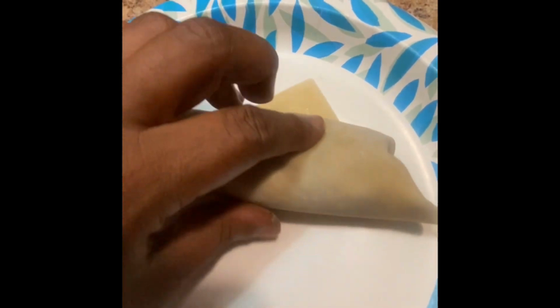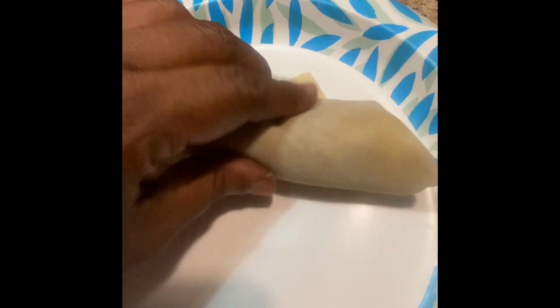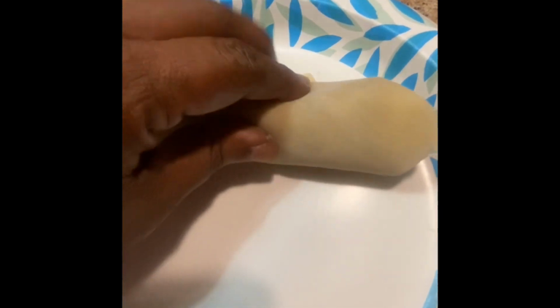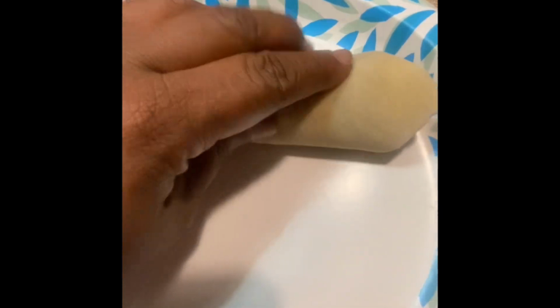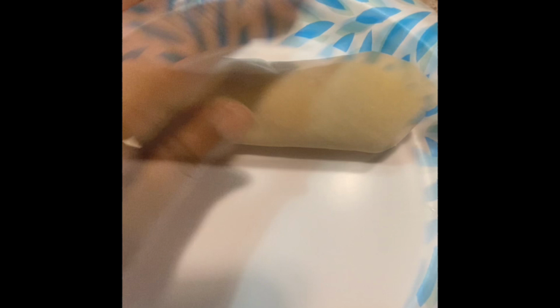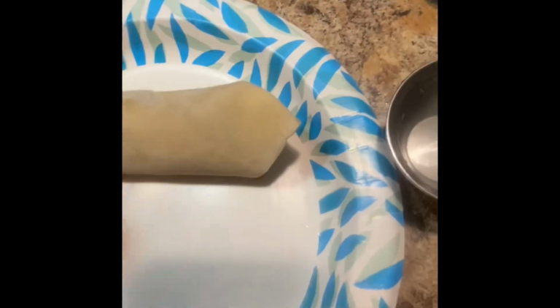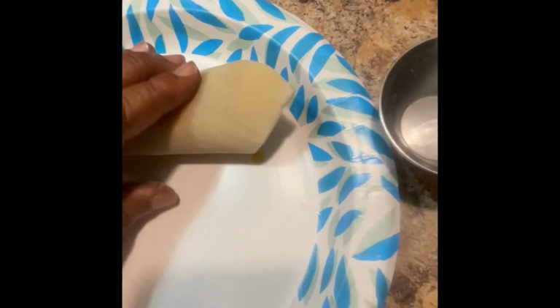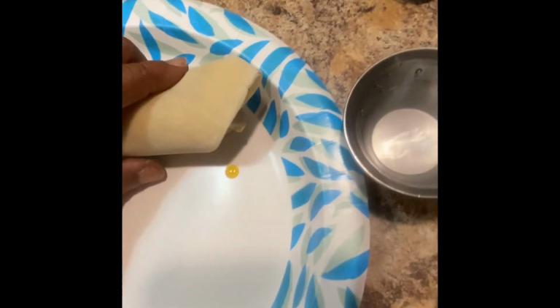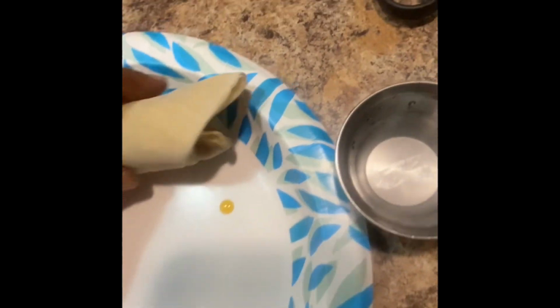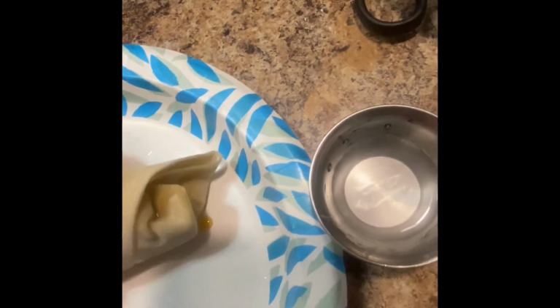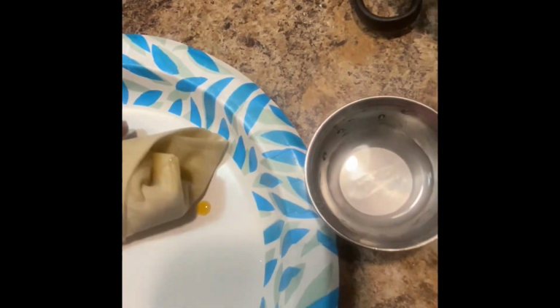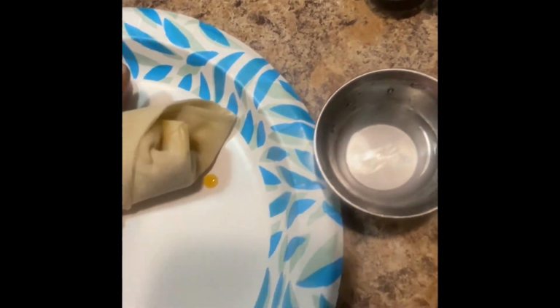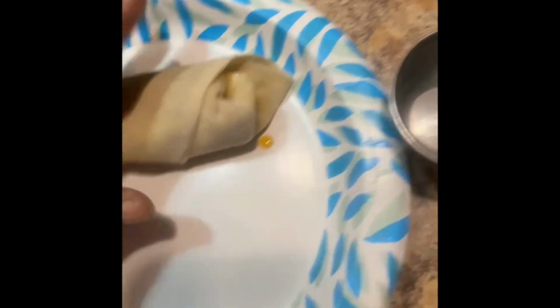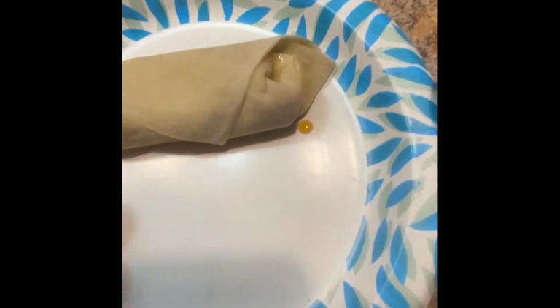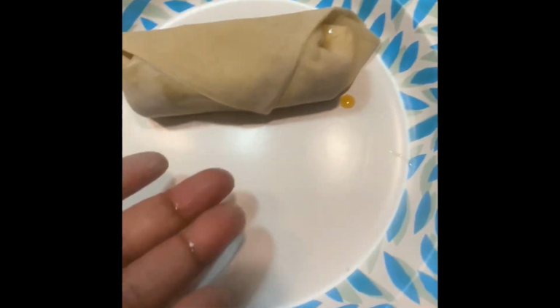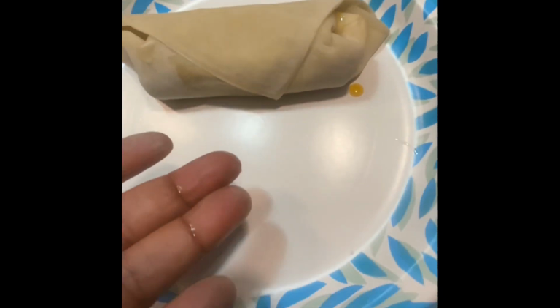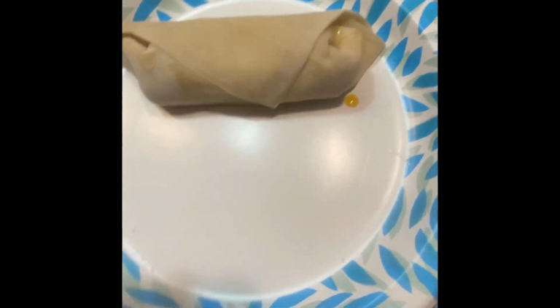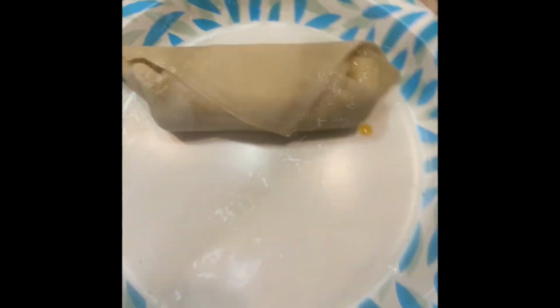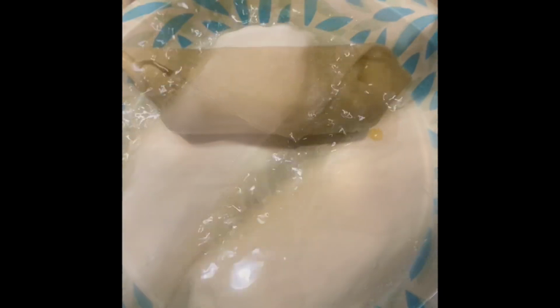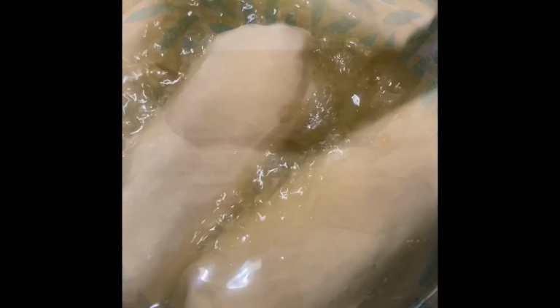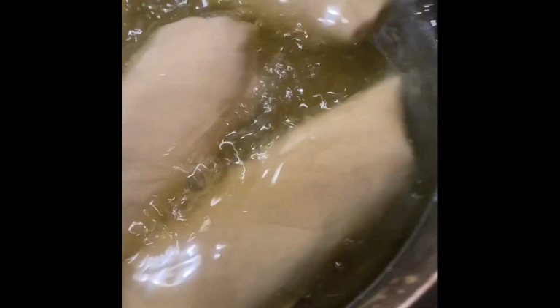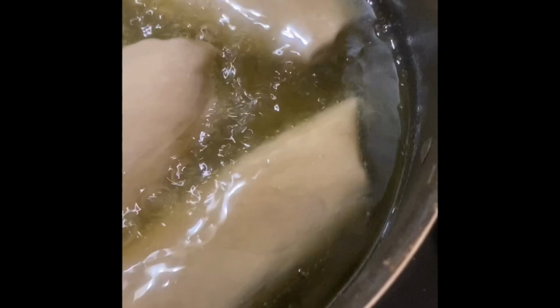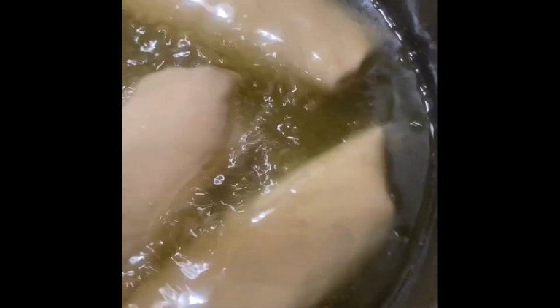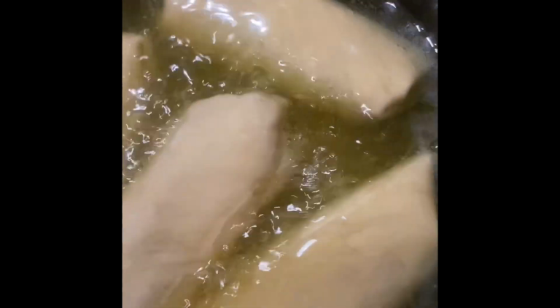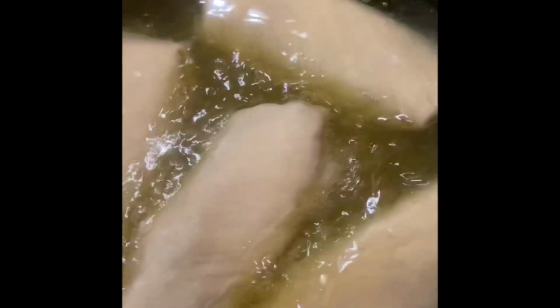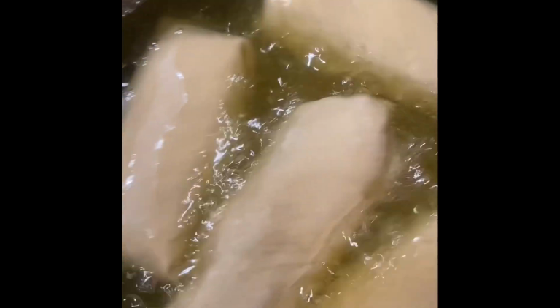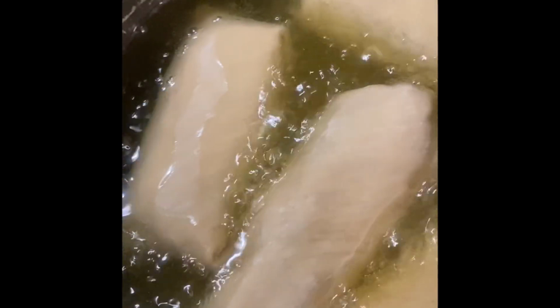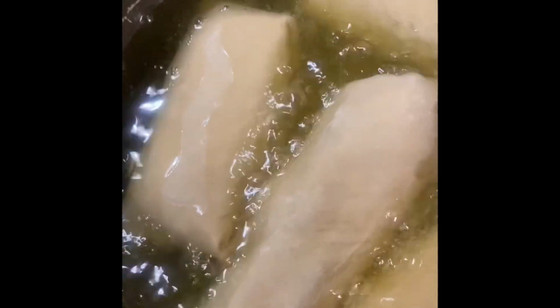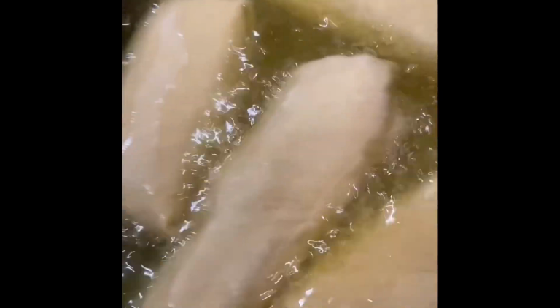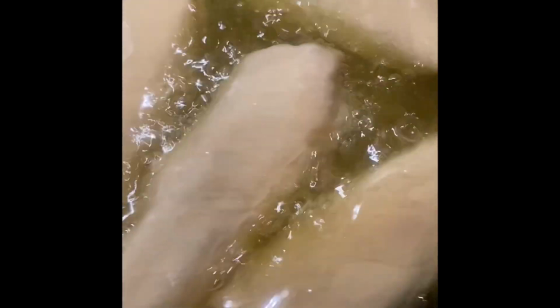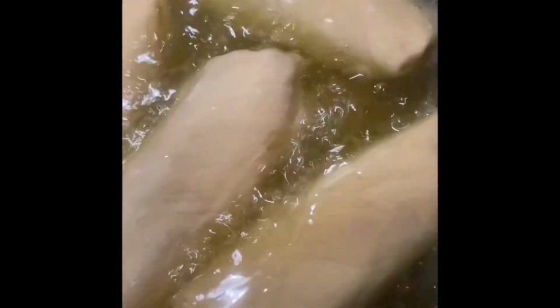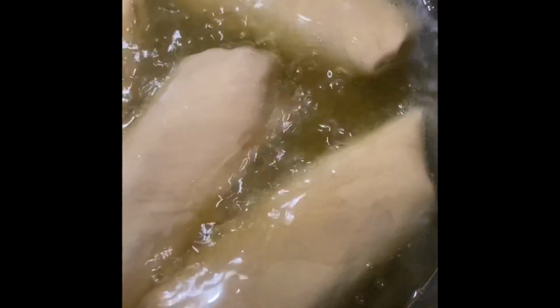Roll that baby just like that and there you go, there's your egg roll. Now you know what time it is — put them babies in that grease and let them fry on up.